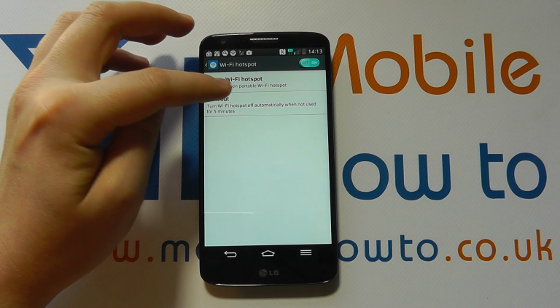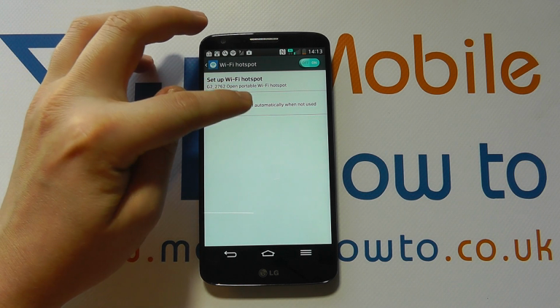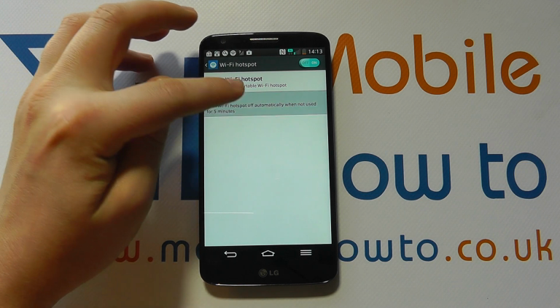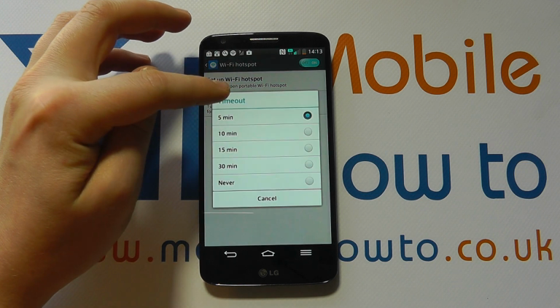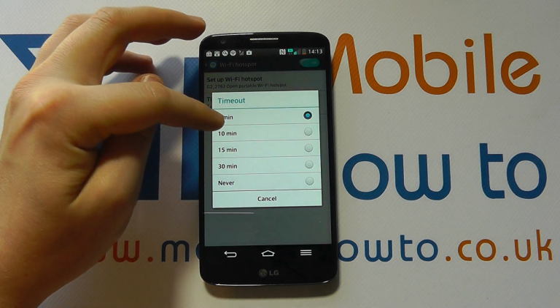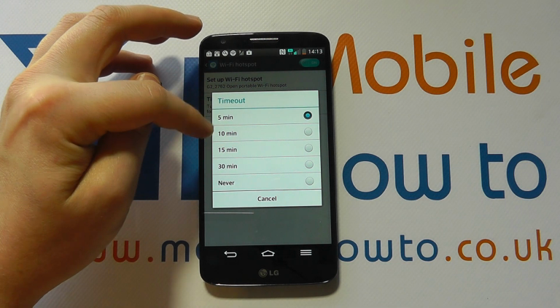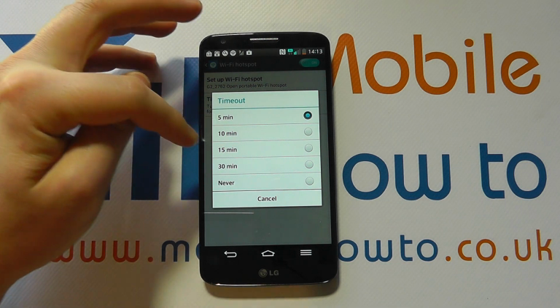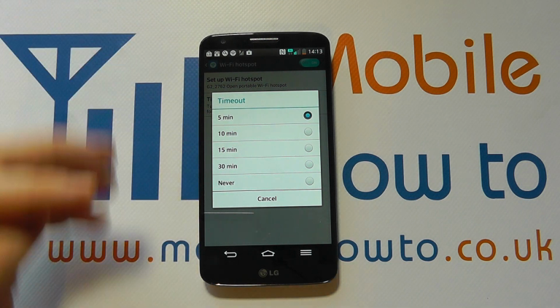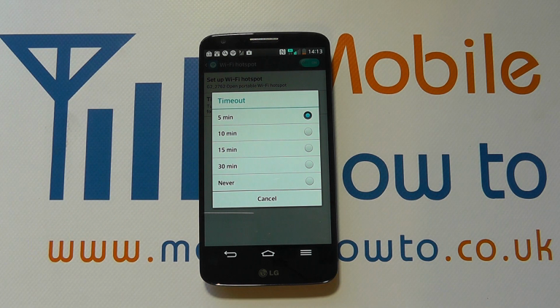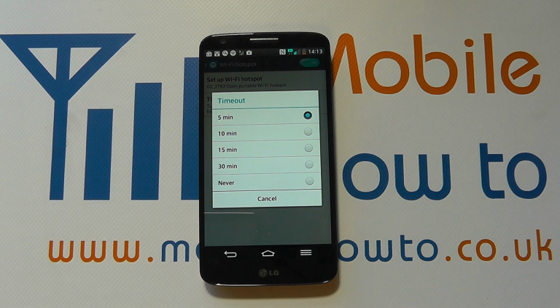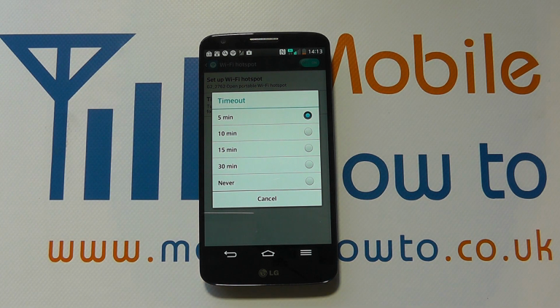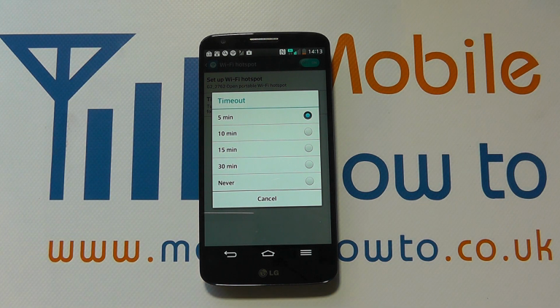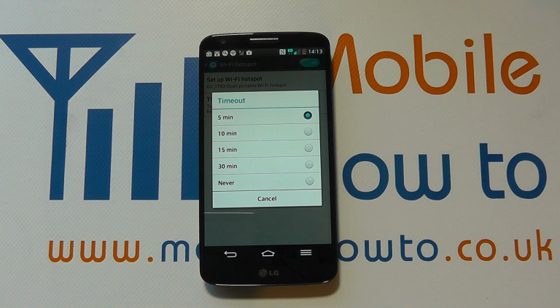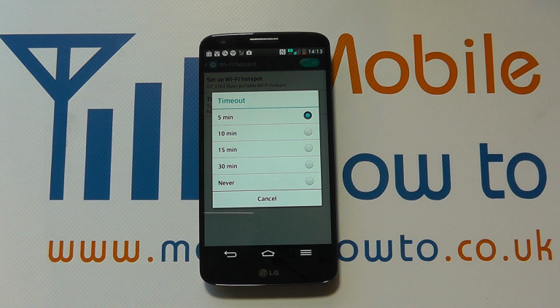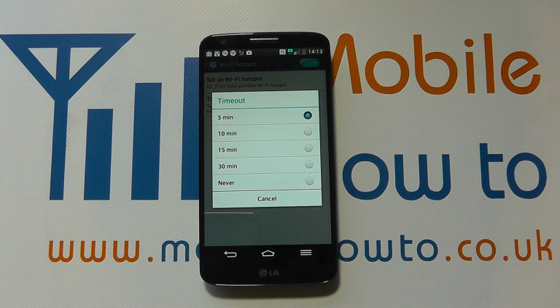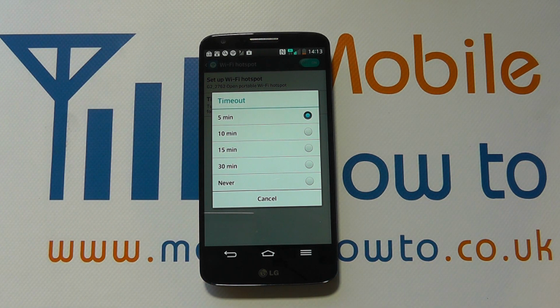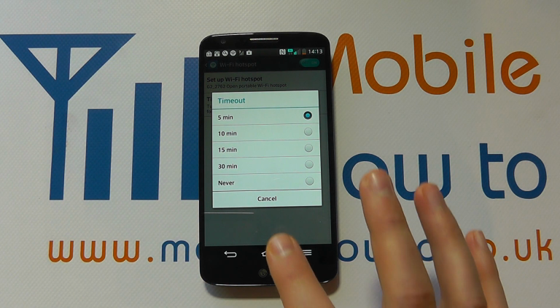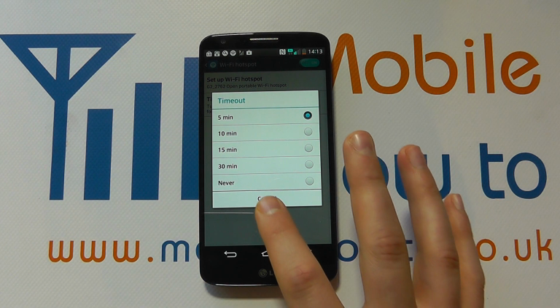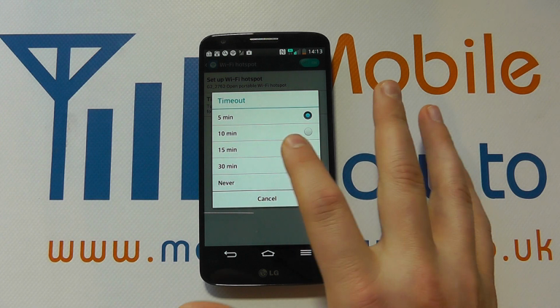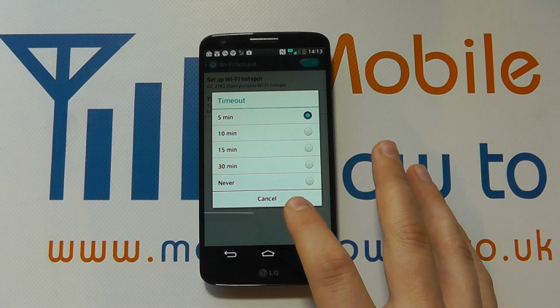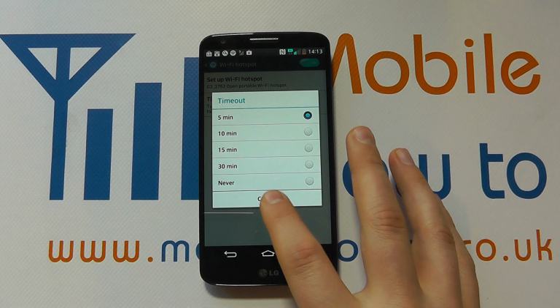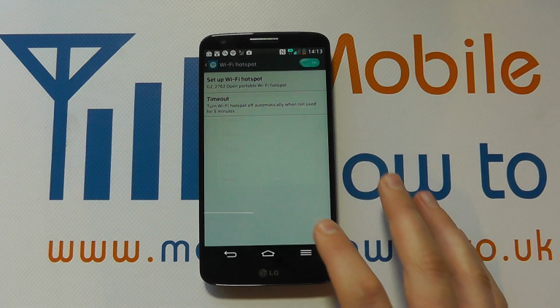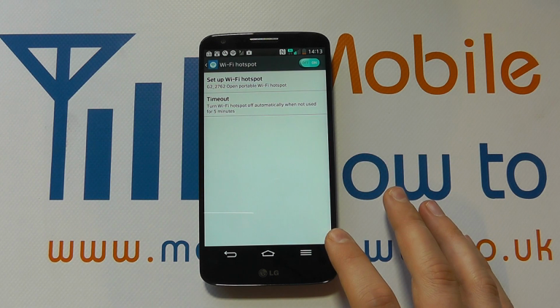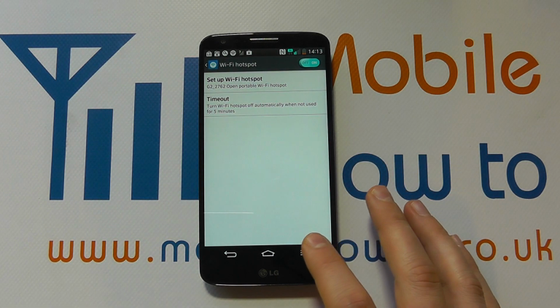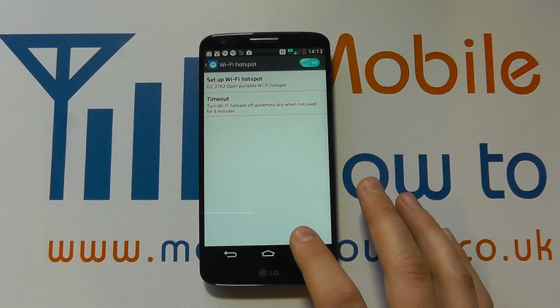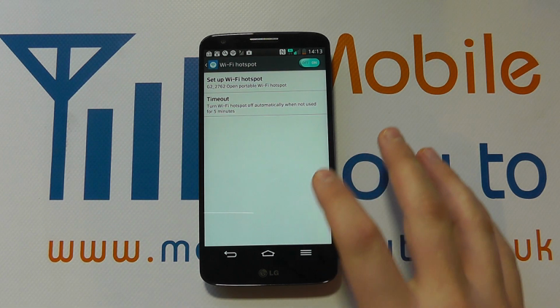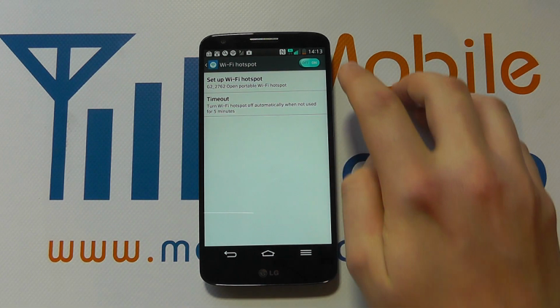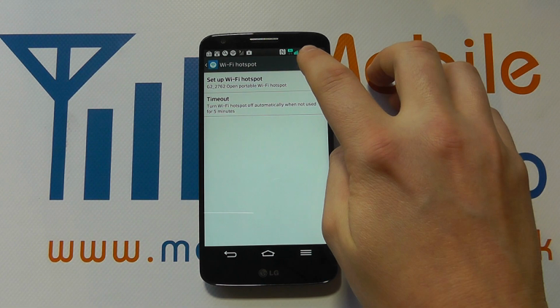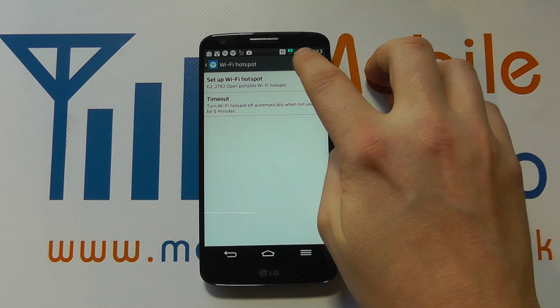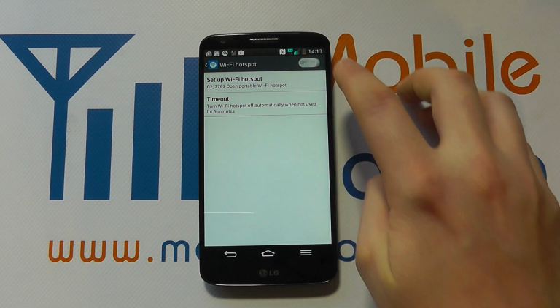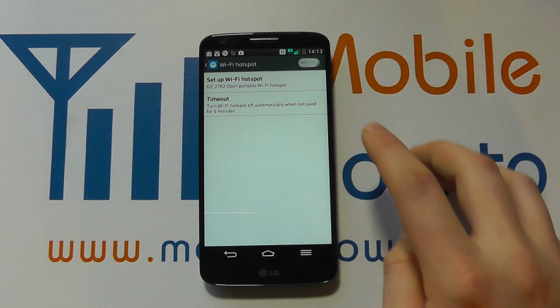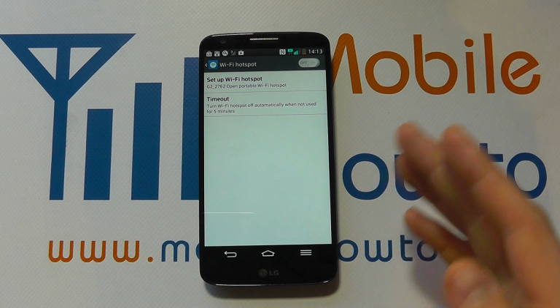But do bear in mind you may need to turn this on again for other people to connect to in the future. So you can change the time intervals like so and of course you can switch it on or off.